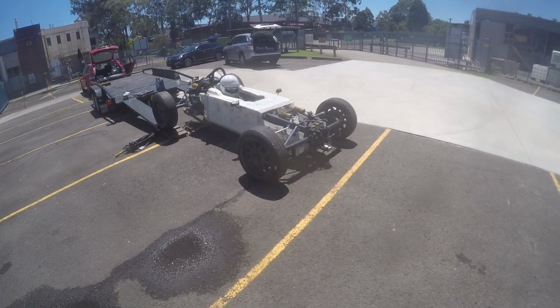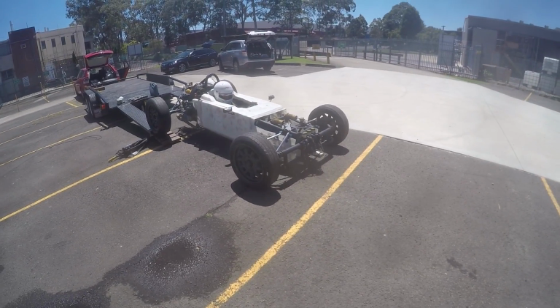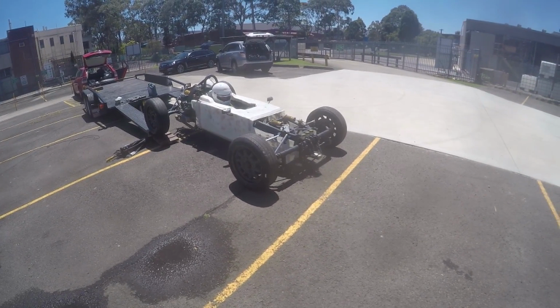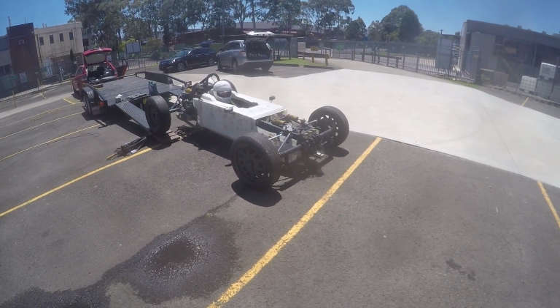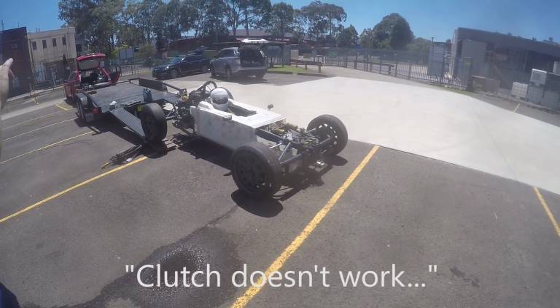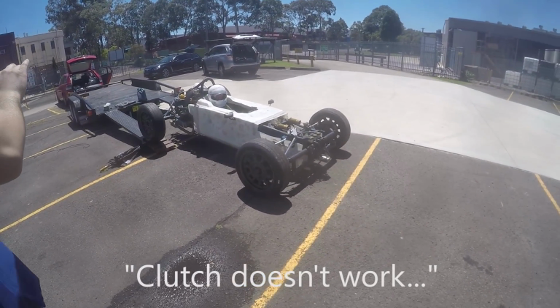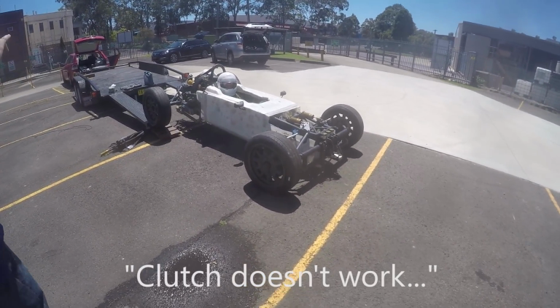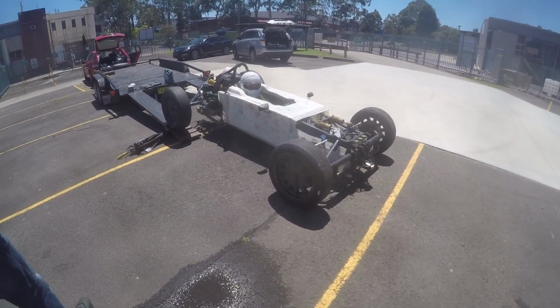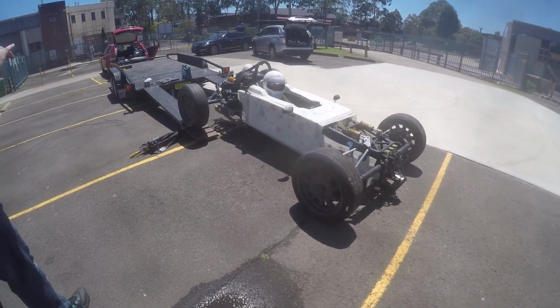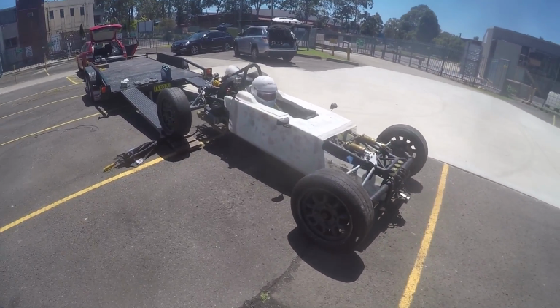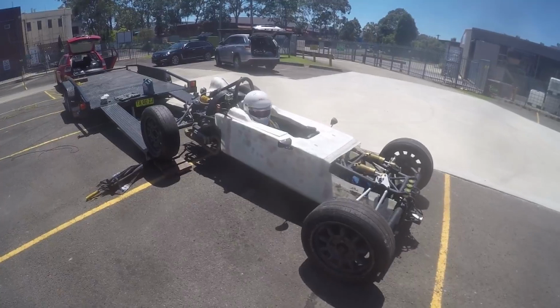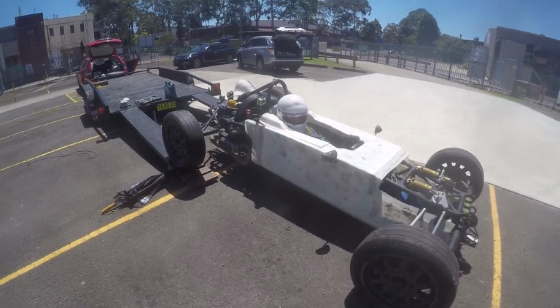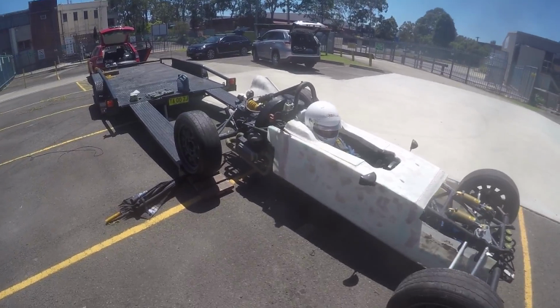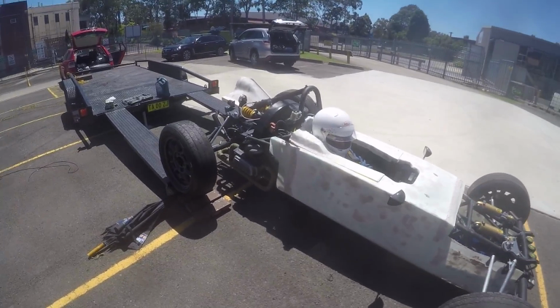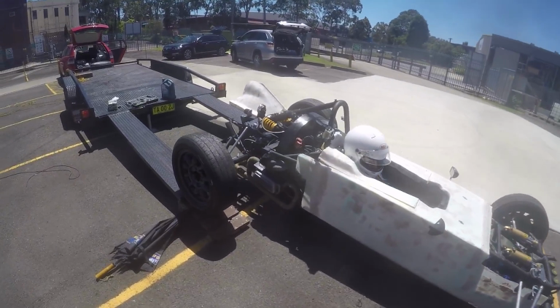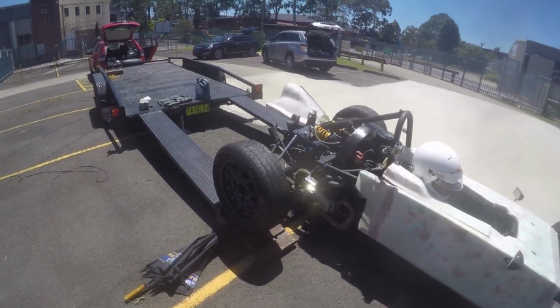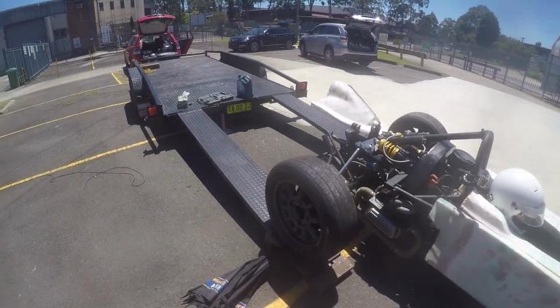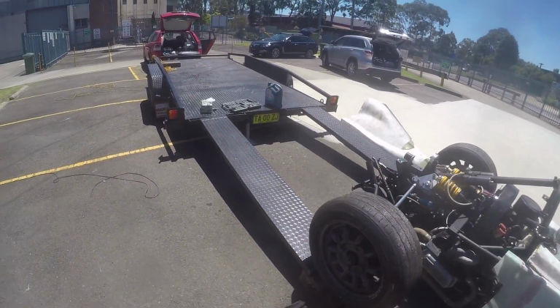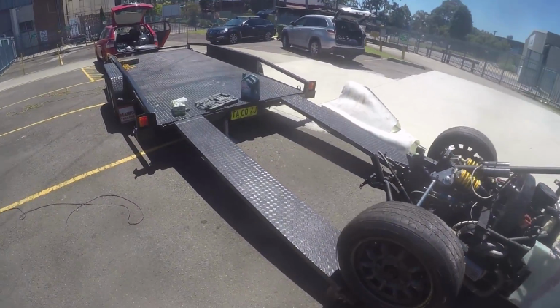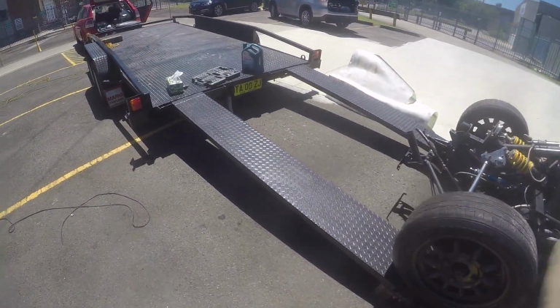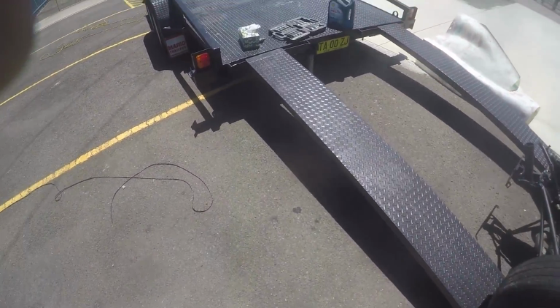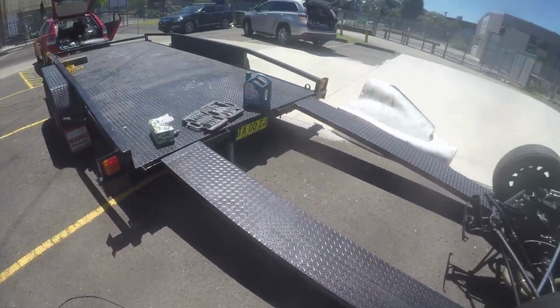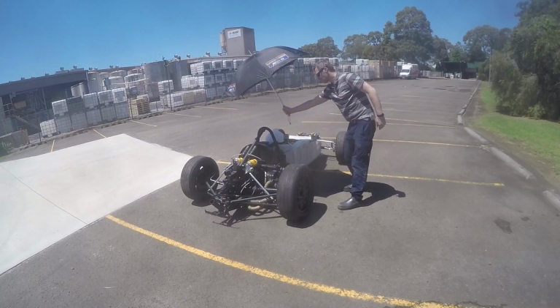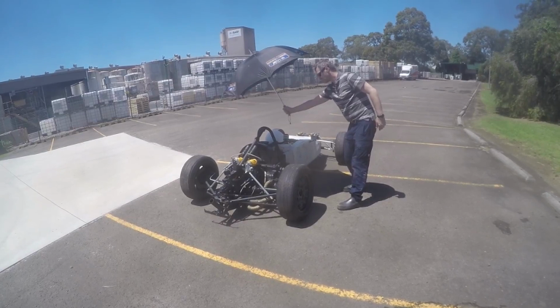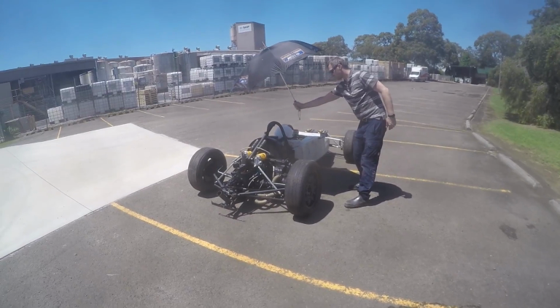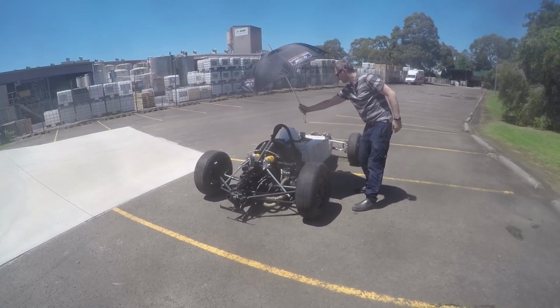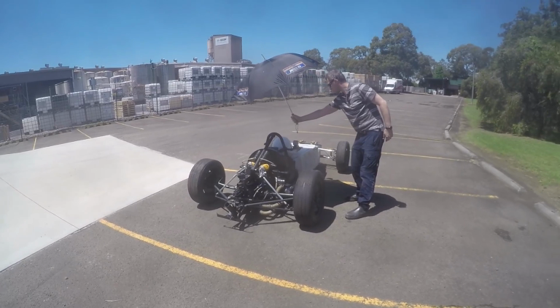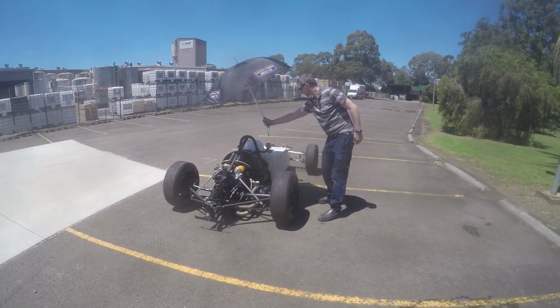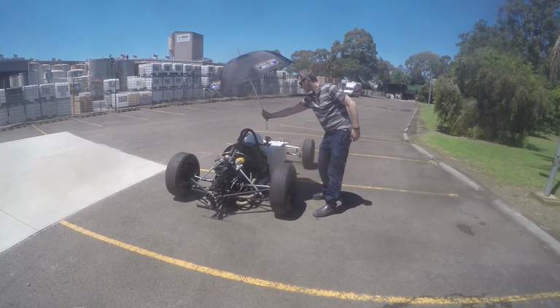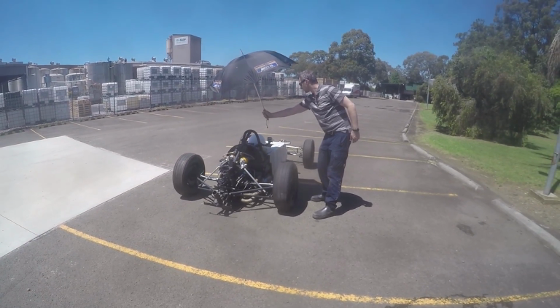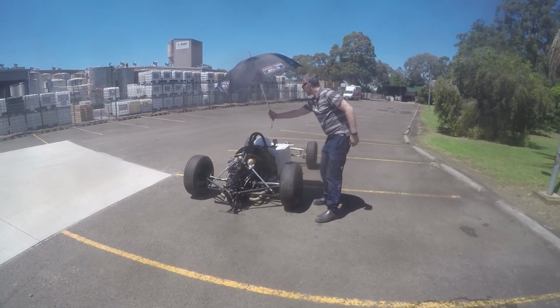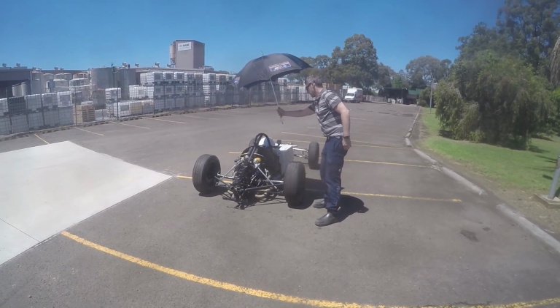This didn't go as planned. It turns out that the clutch slave cylinder wasn't quite engaging the clutch fully, so the gearbox and engine were still coupled. It didn't help either that I got reverse rather than a forward gear.